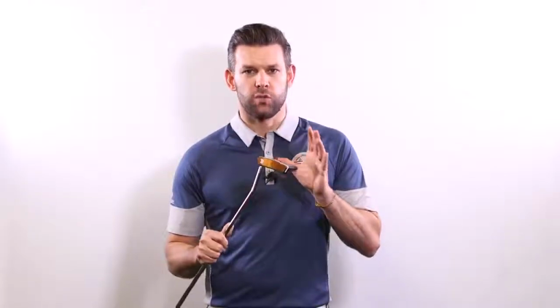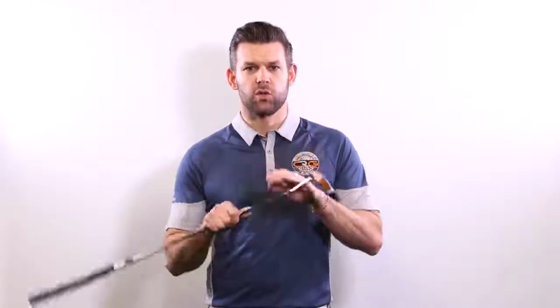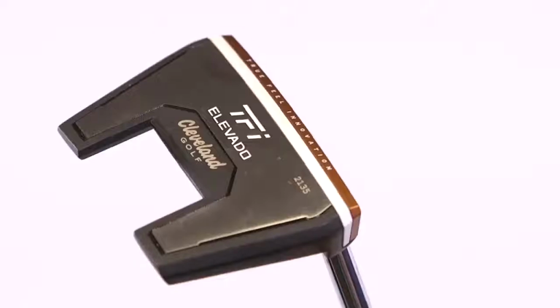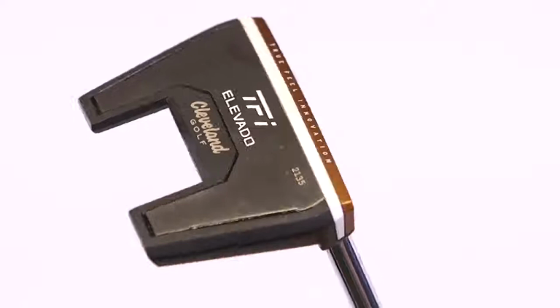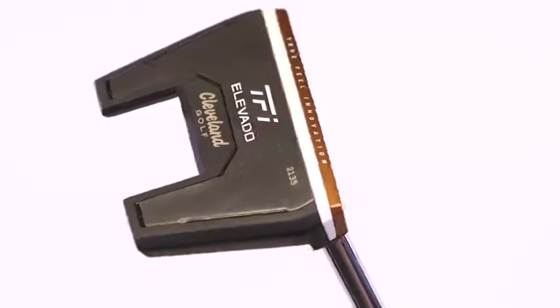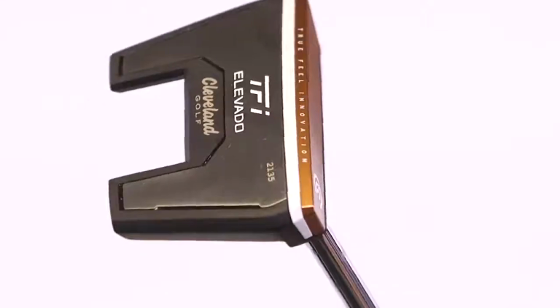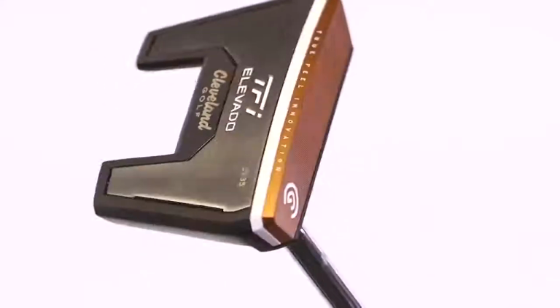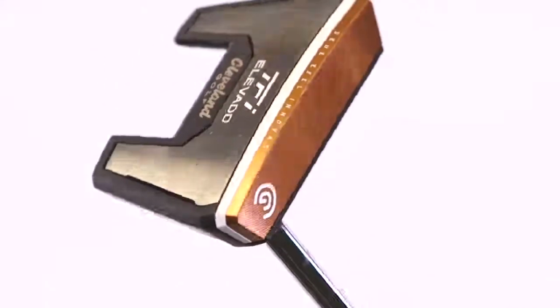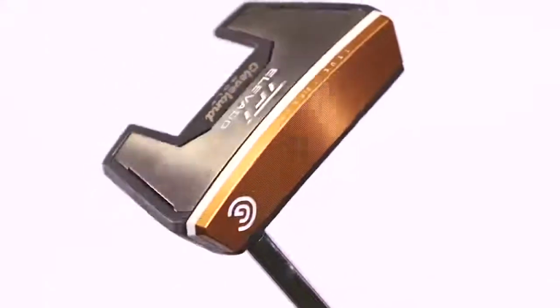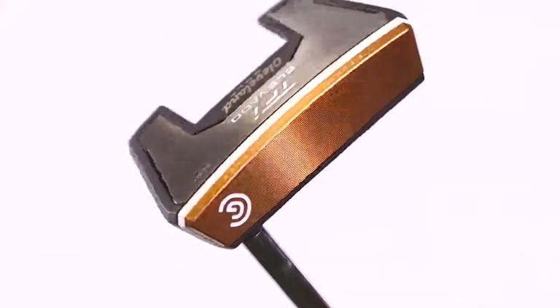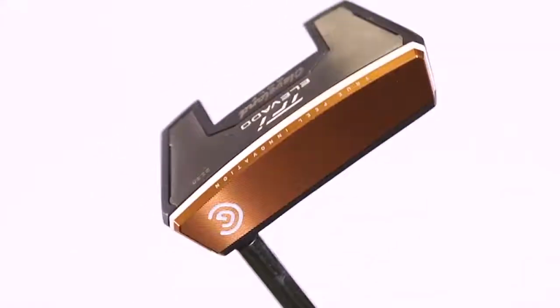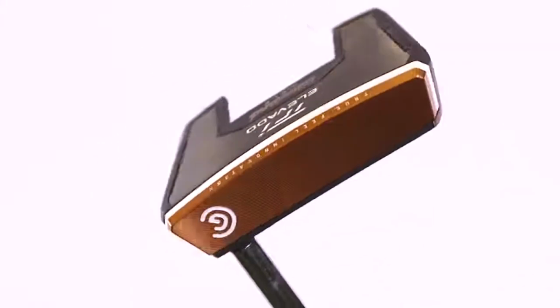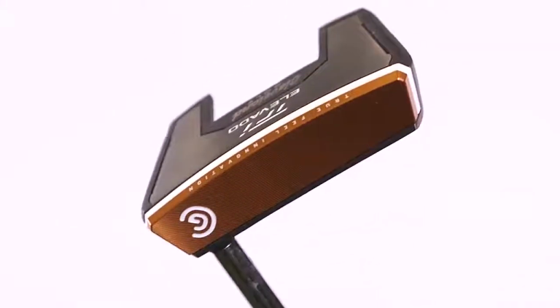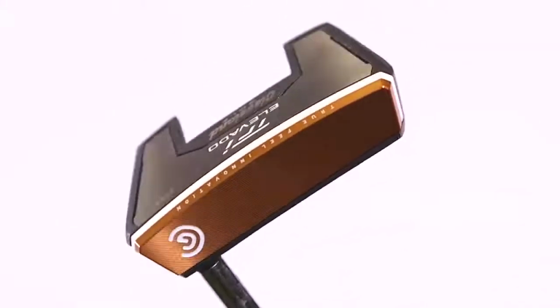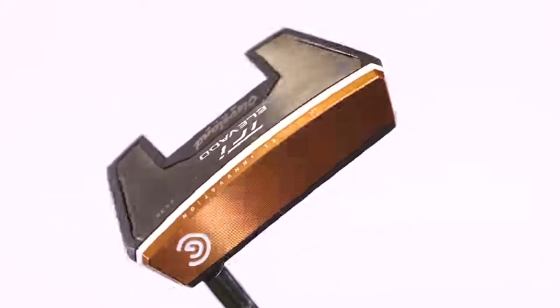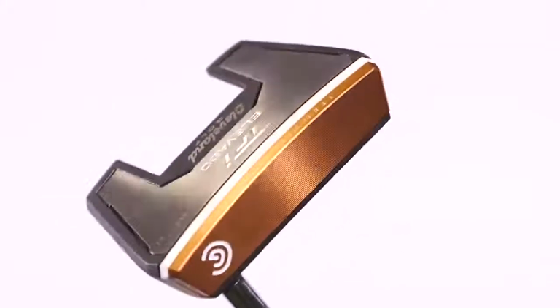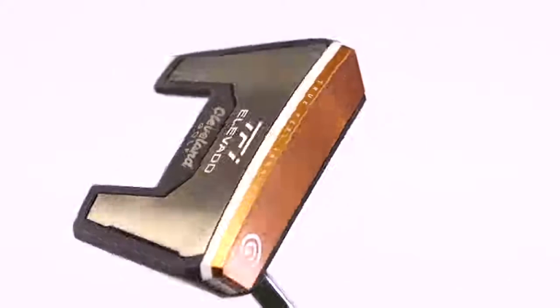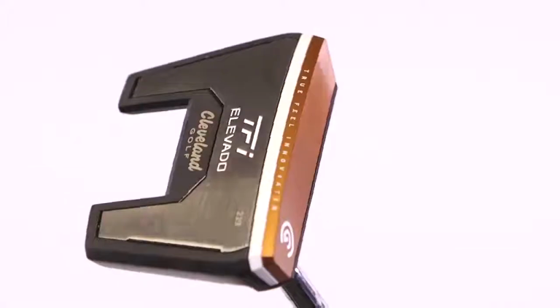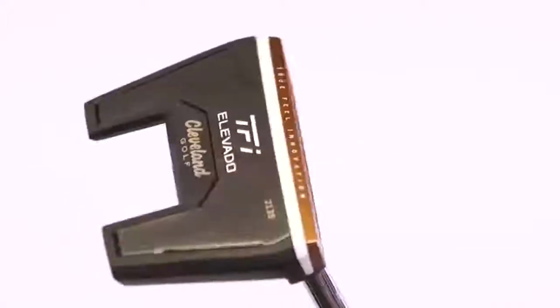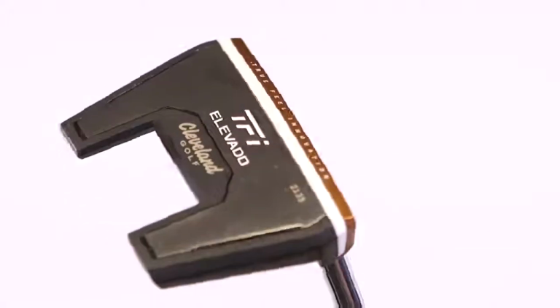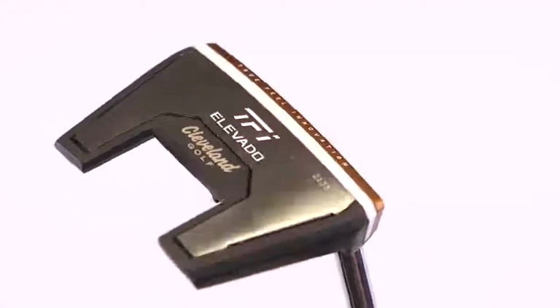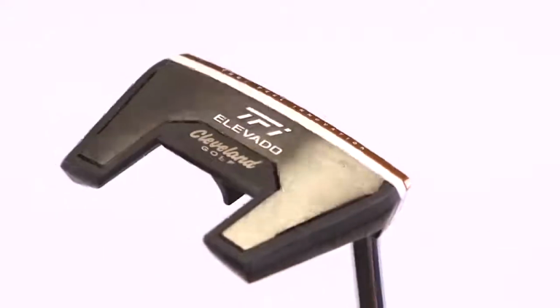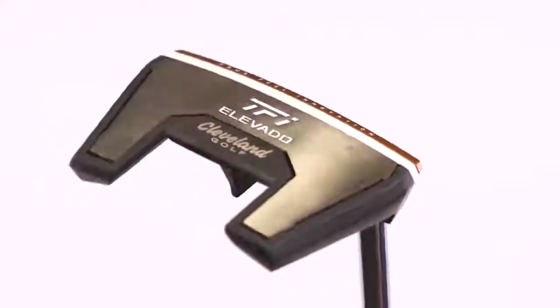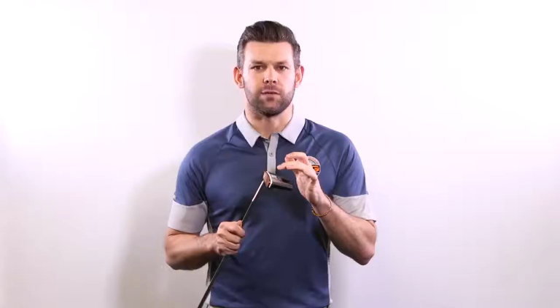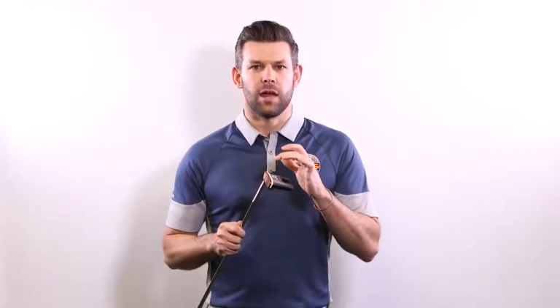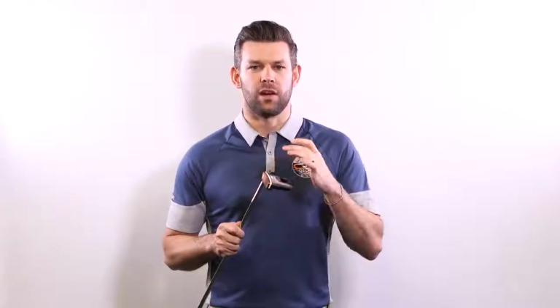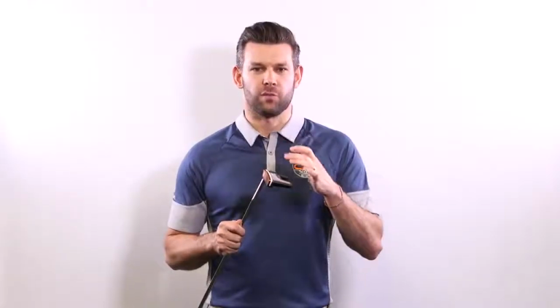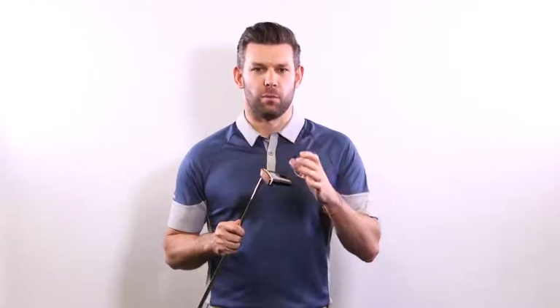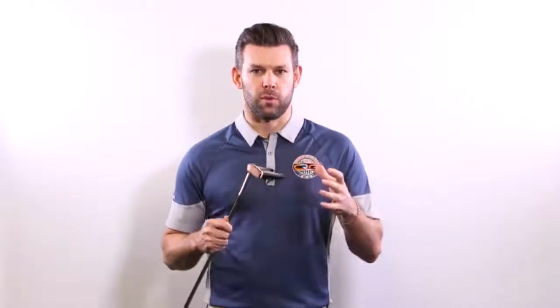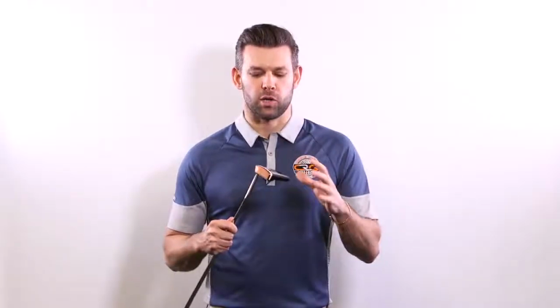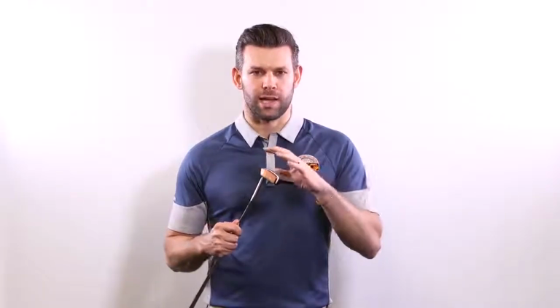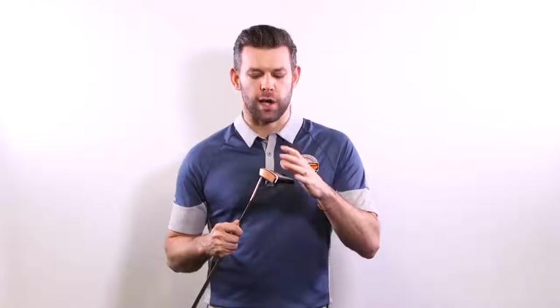Just before we do that we'll have a look at the hitting area. It's a milled aluminium face but behind that face we have this polymer which is the white colour, and that's very distinctive and very visible from when you pick up the putter and have a look at it.